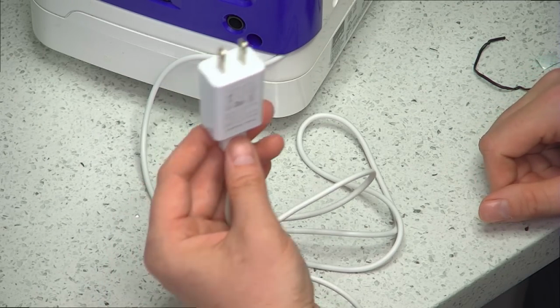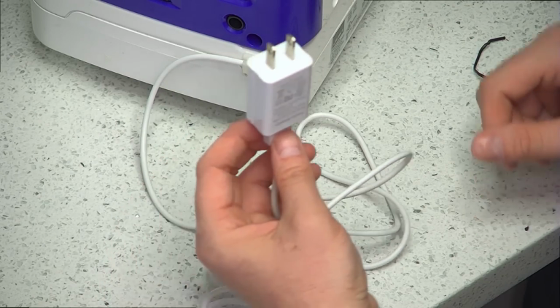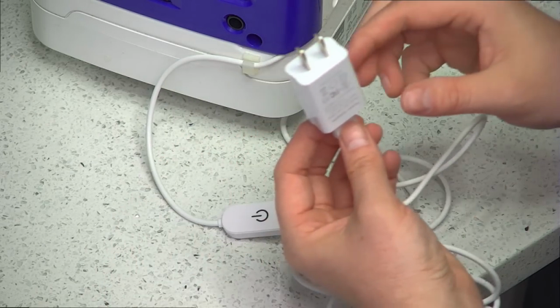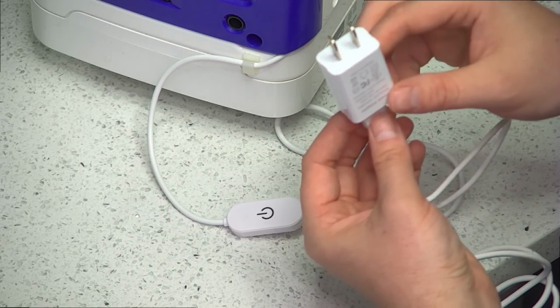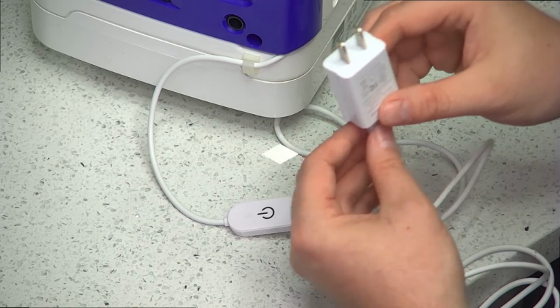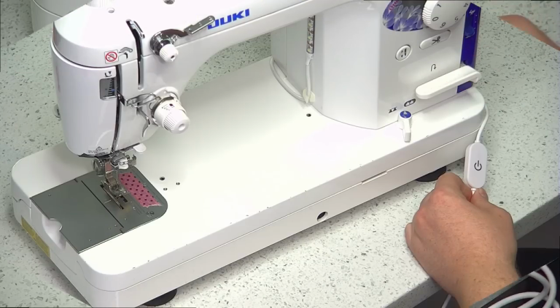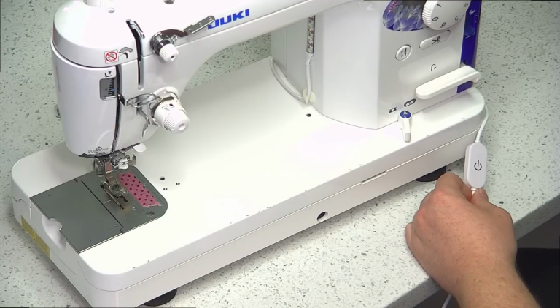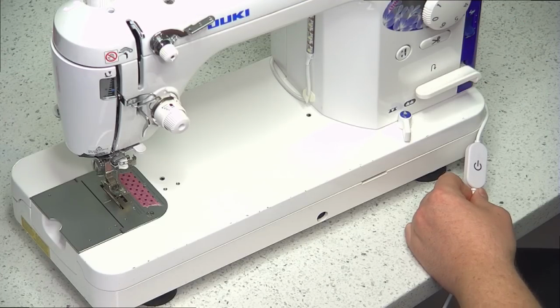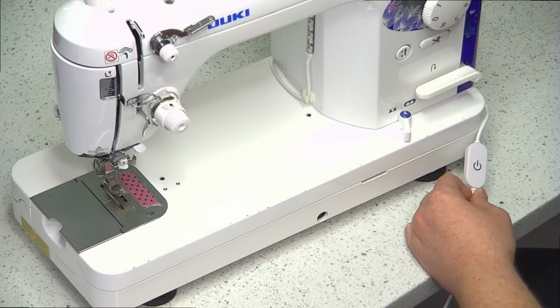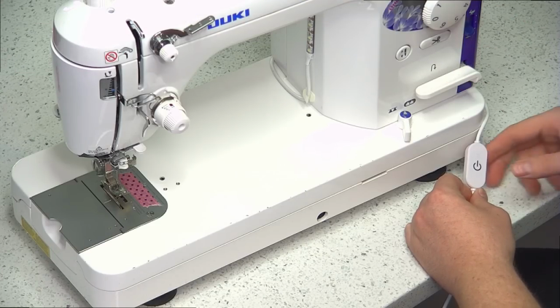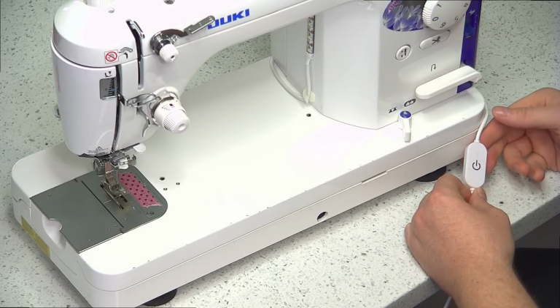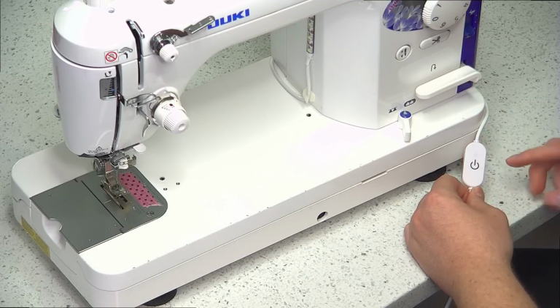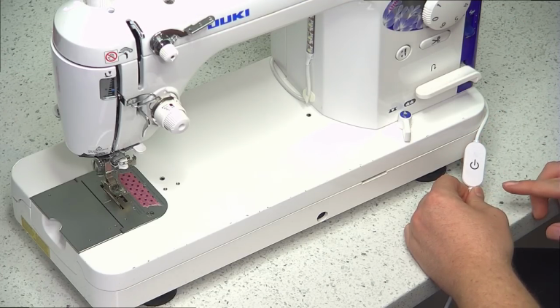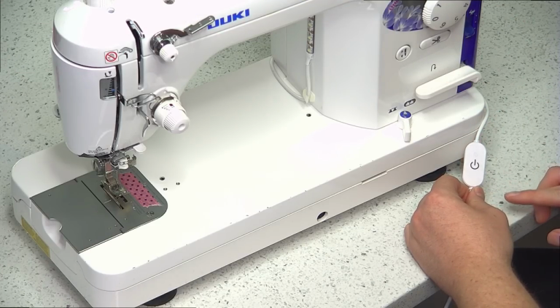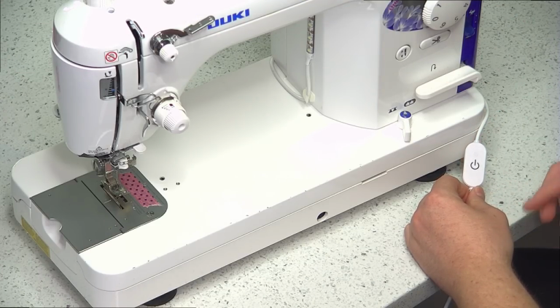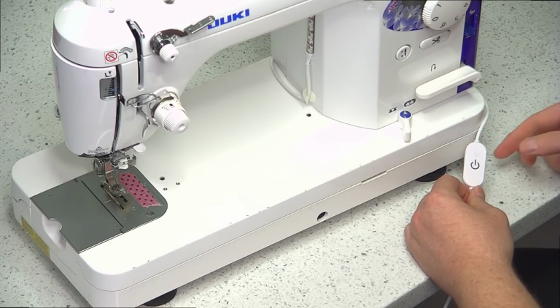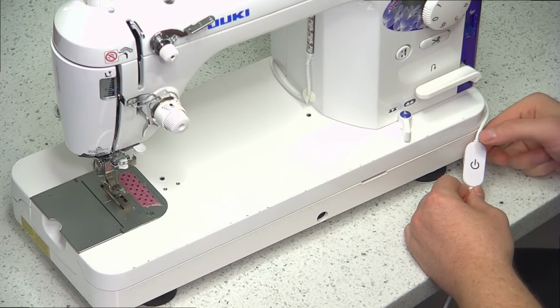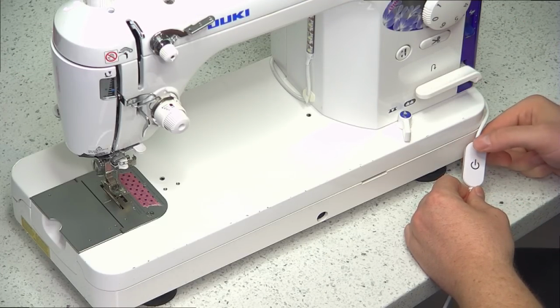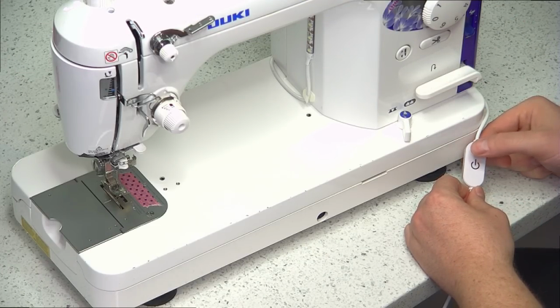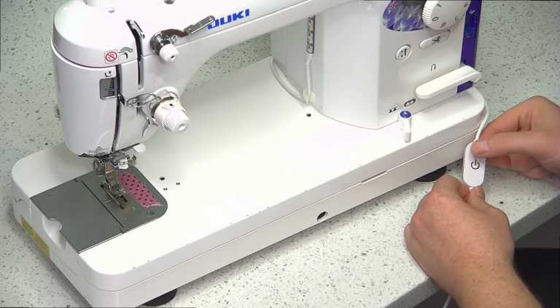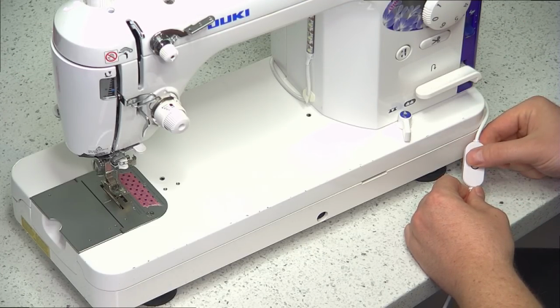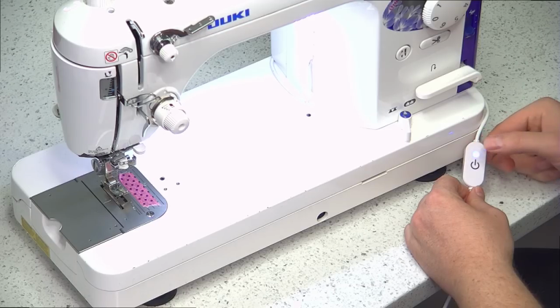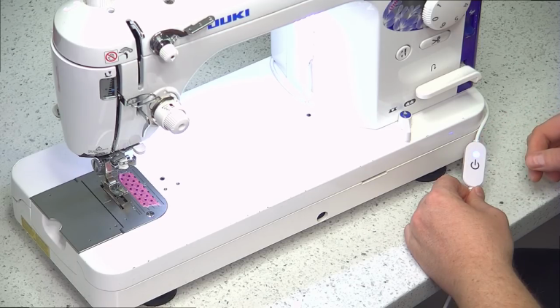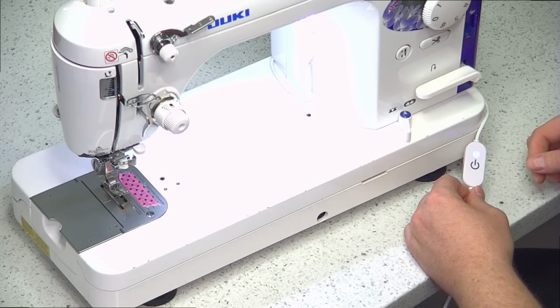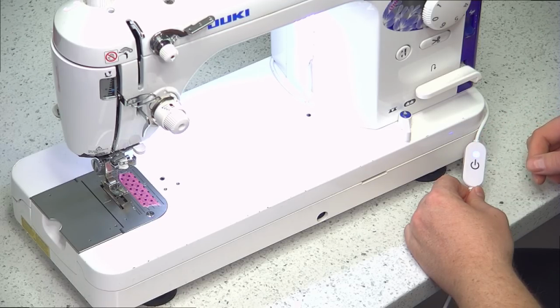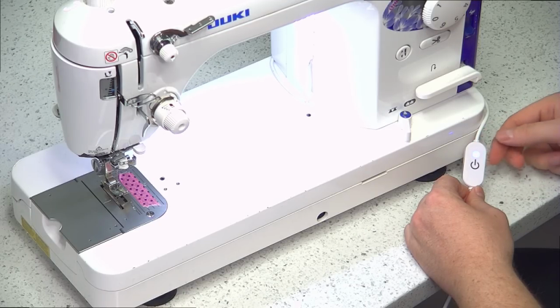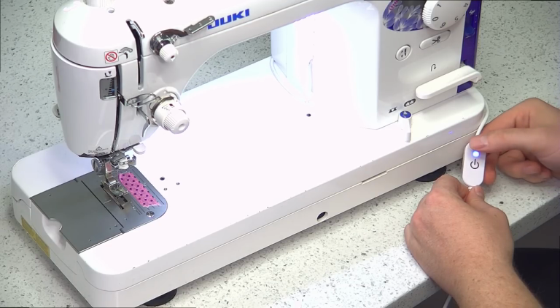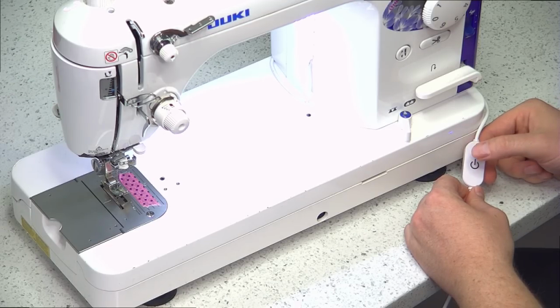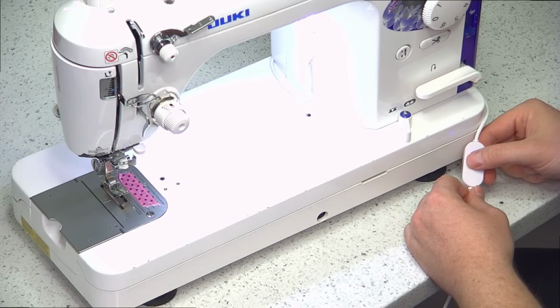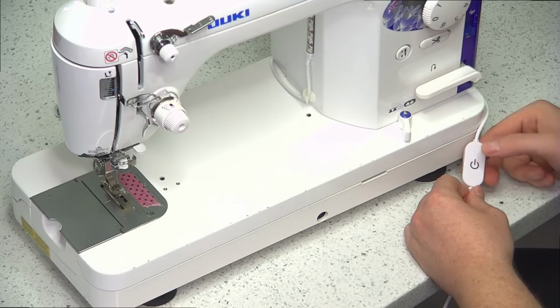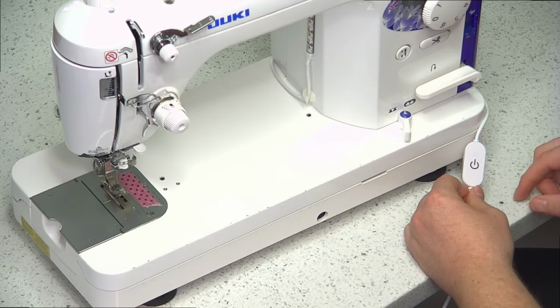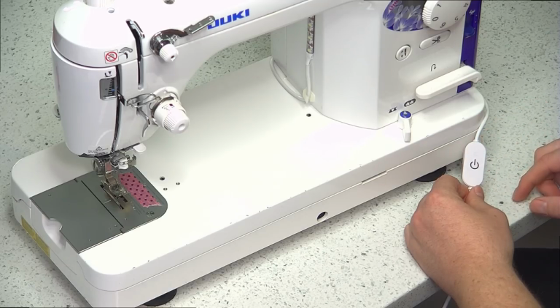Let's plug it into the wall and I'll show you how to adjust the lighting. Now we have everything connected. You'll have the power switch over here. To turn it on, you just touch the switch with your finger right on the power button and it turns on. To turn it off, you just touch it again and it turns off.